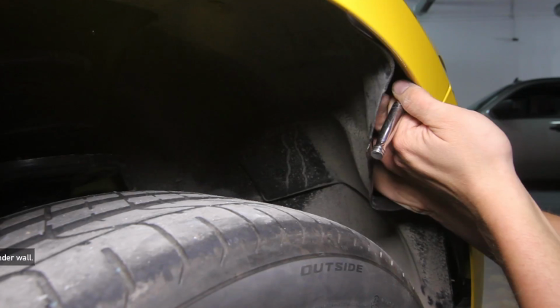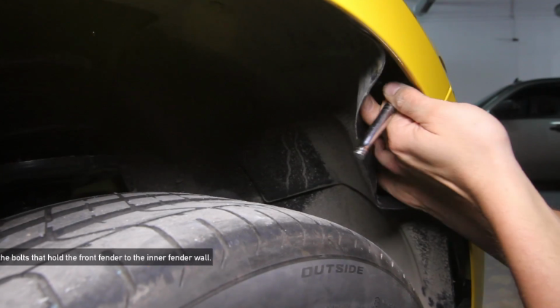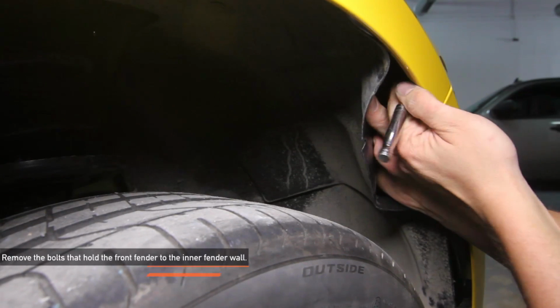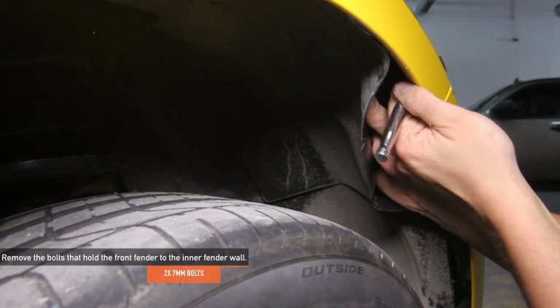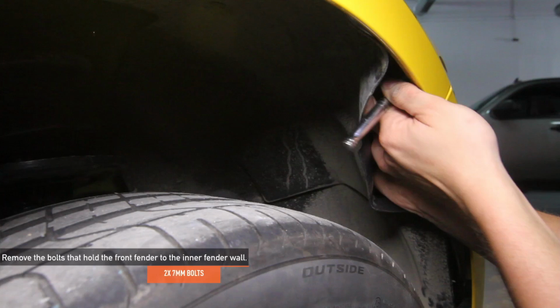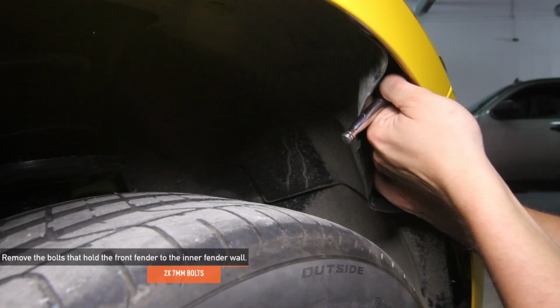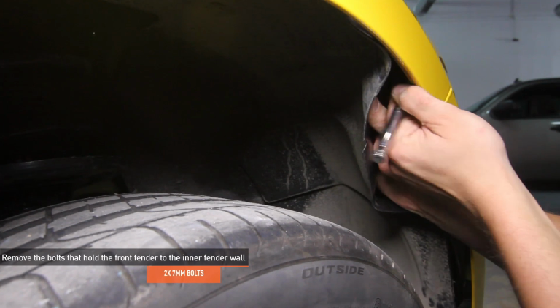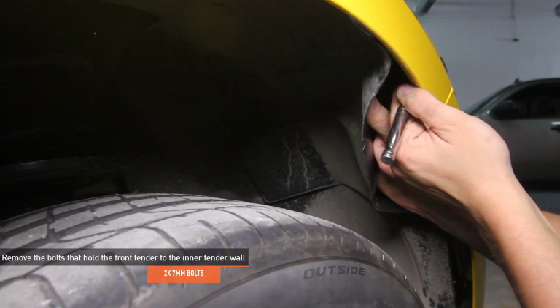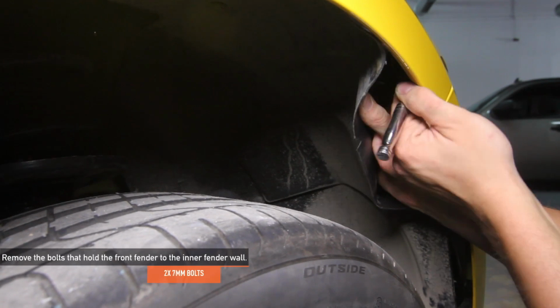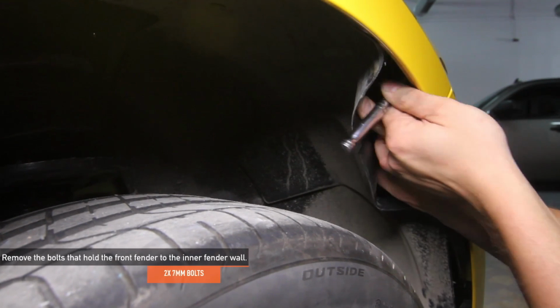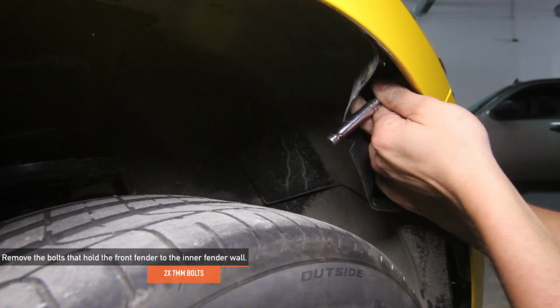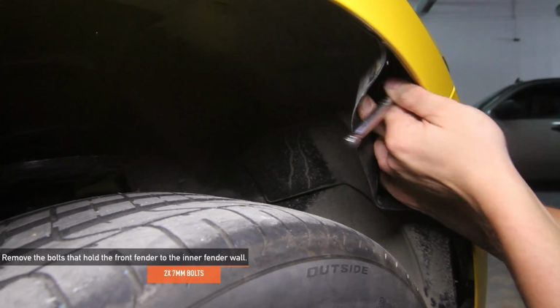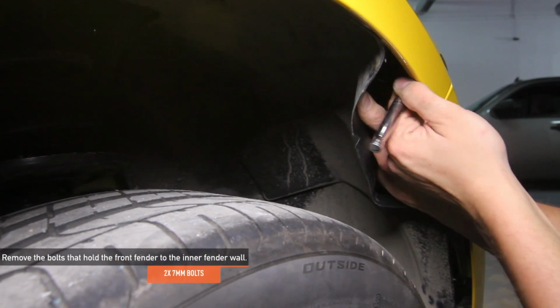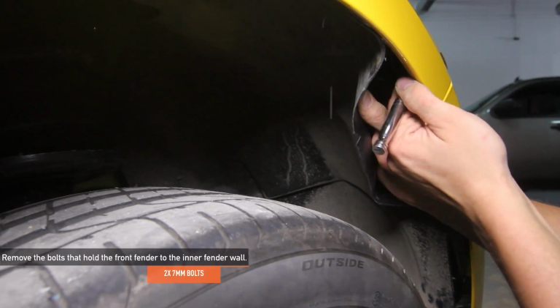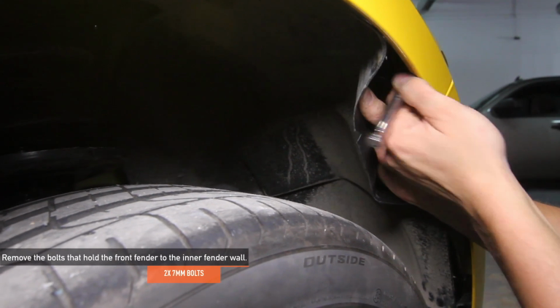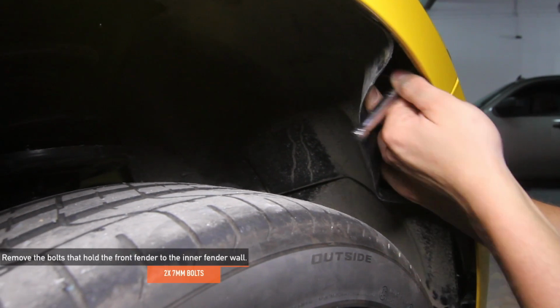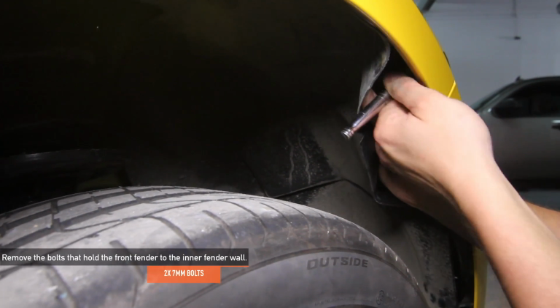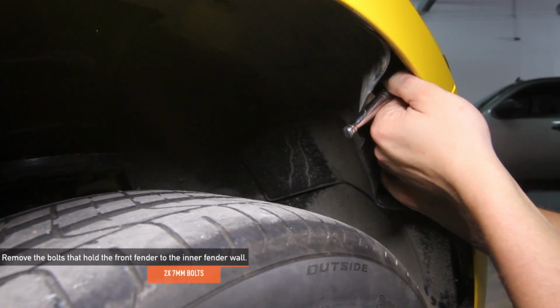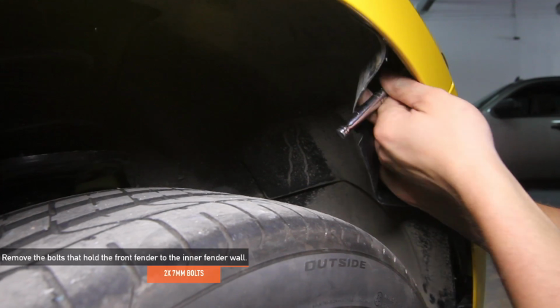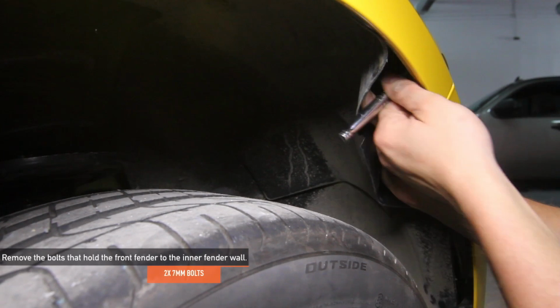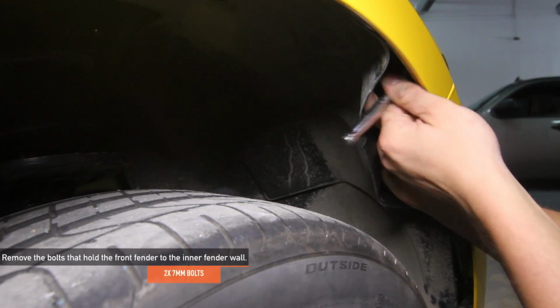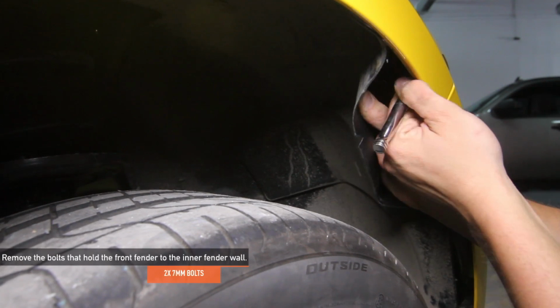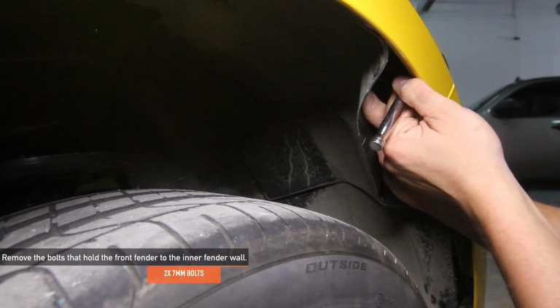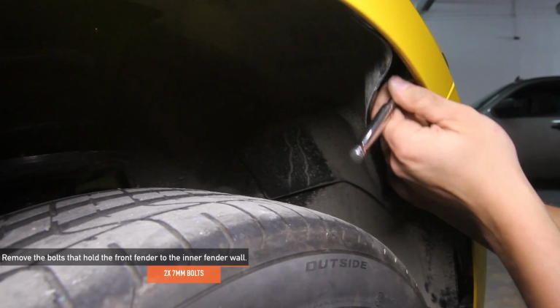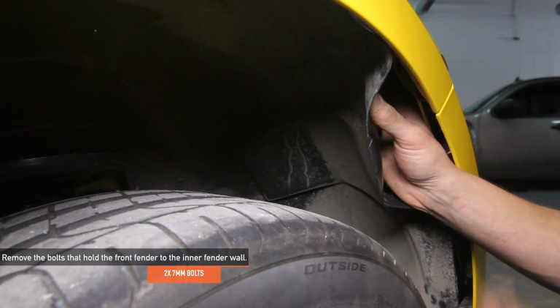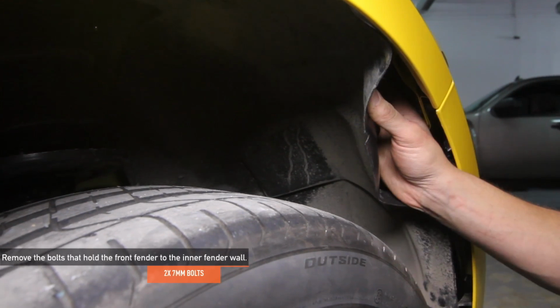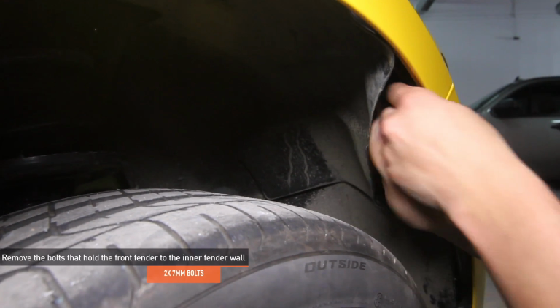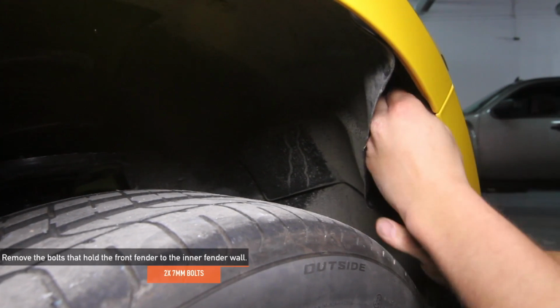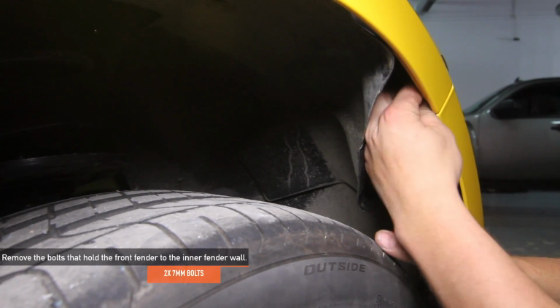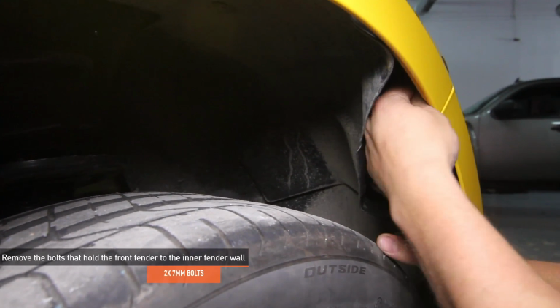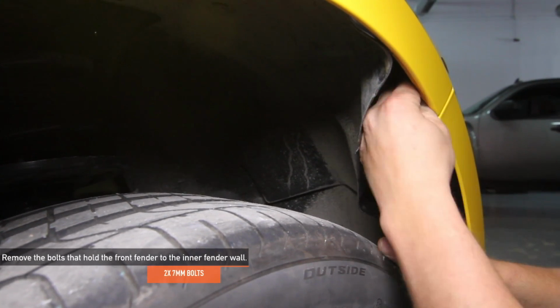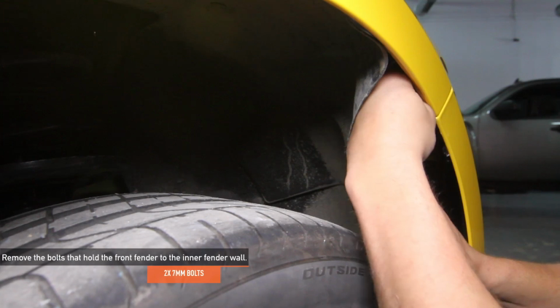Remove the two 7mm bolts that hold the front fender to the inner fender wall. There is one bolt on either side of the bumper. These bolts are located behind the inner fender wall directly behind the headlights. You can access these from the front inner wells.